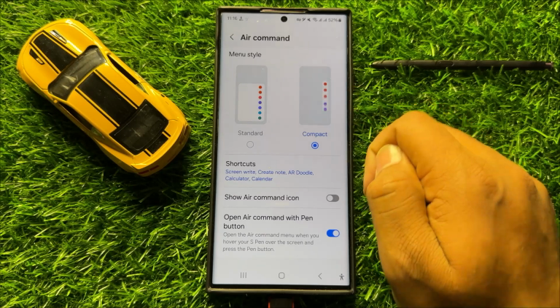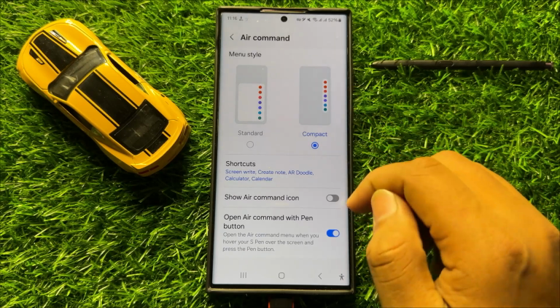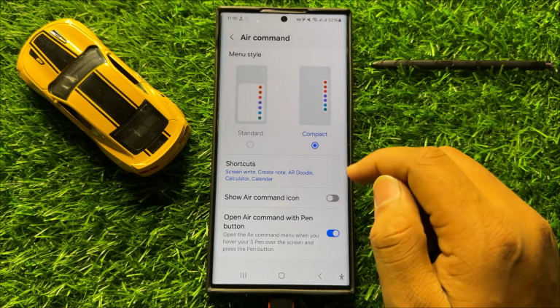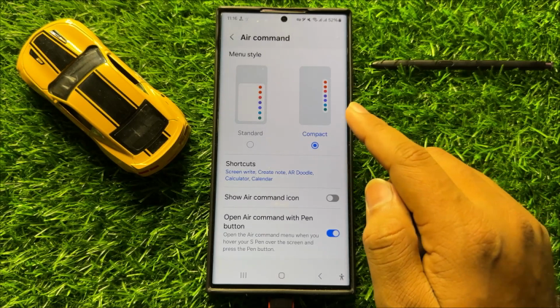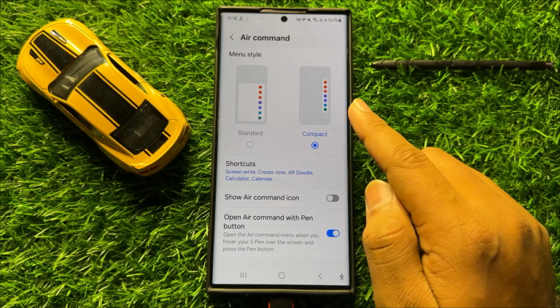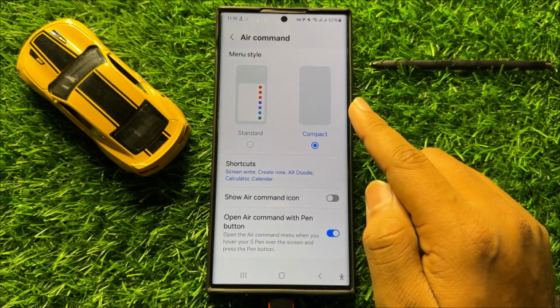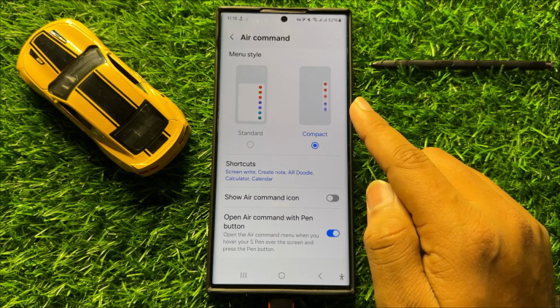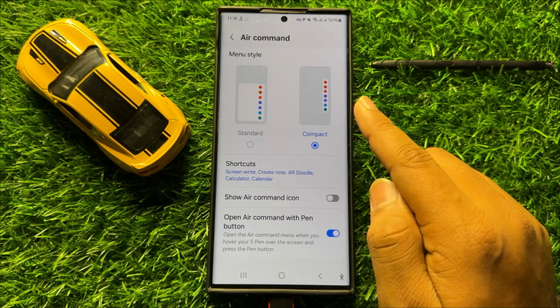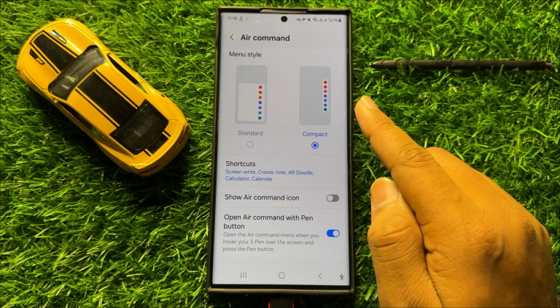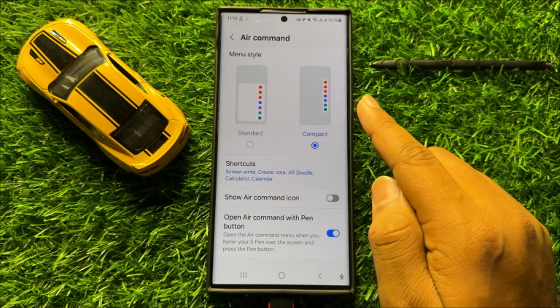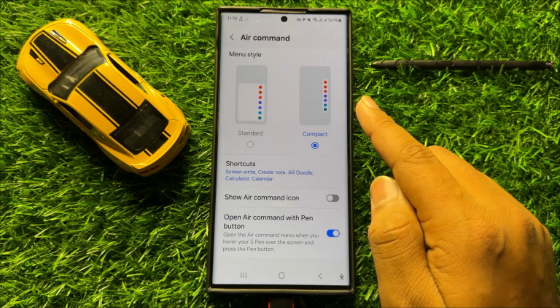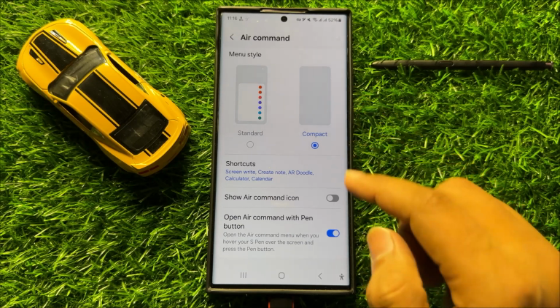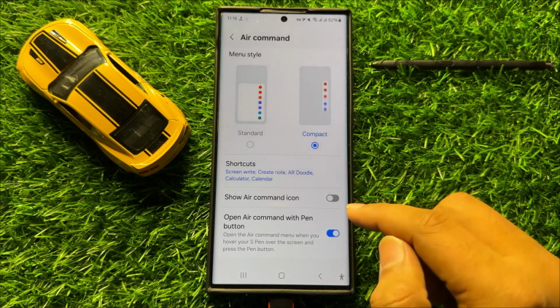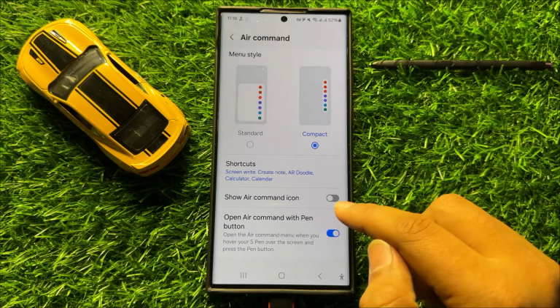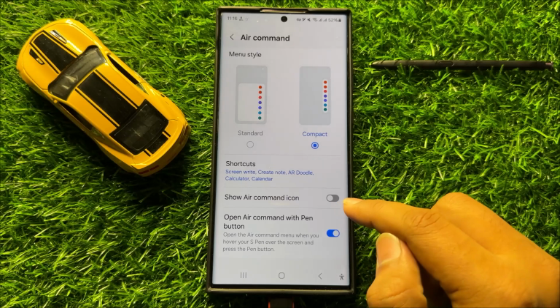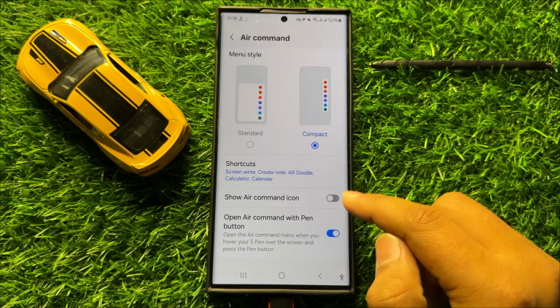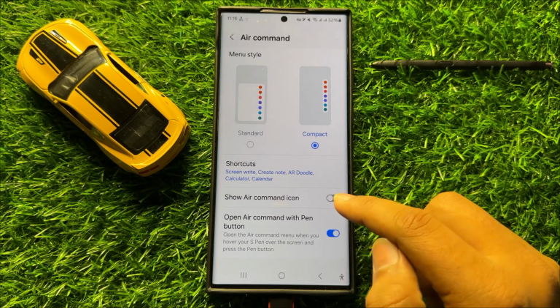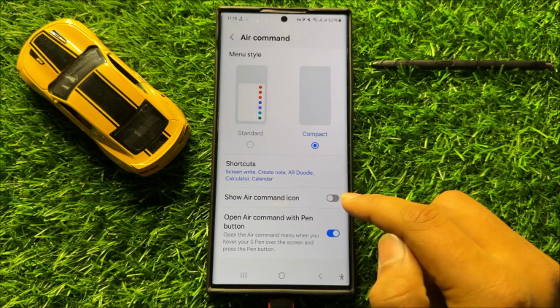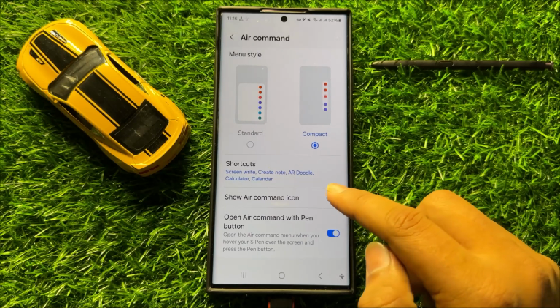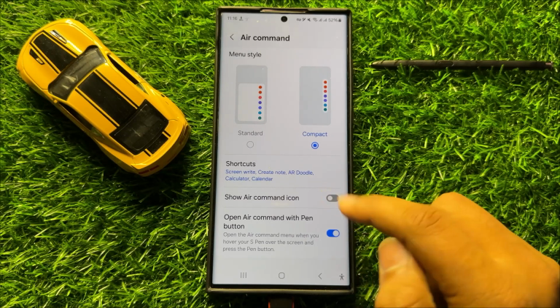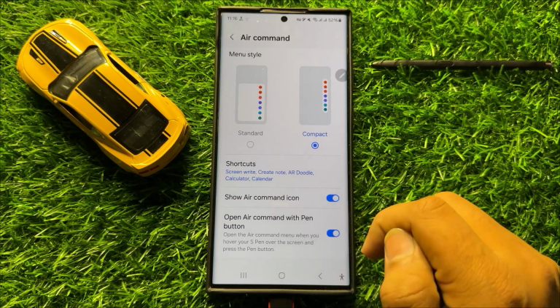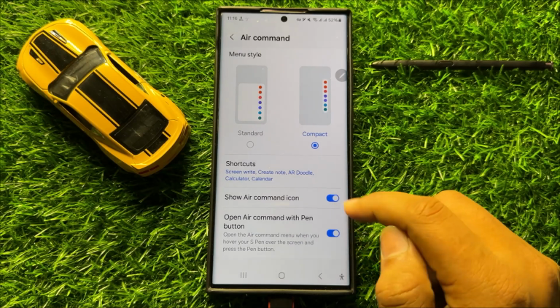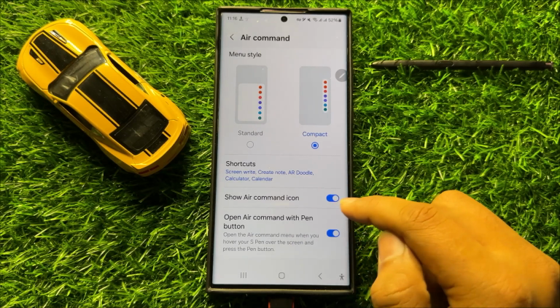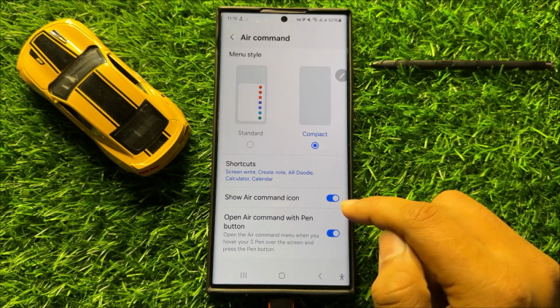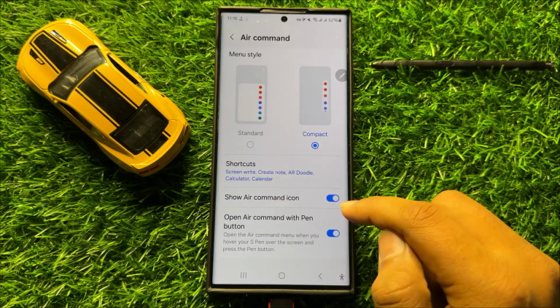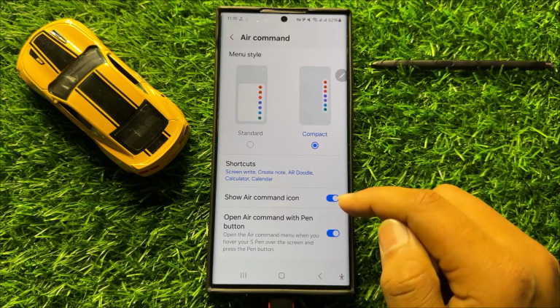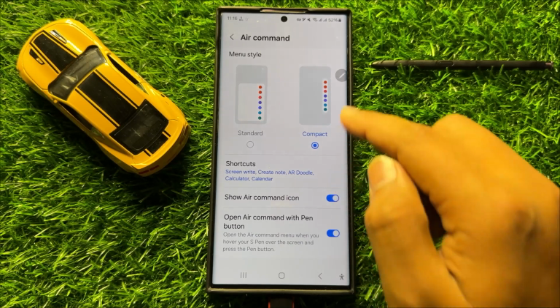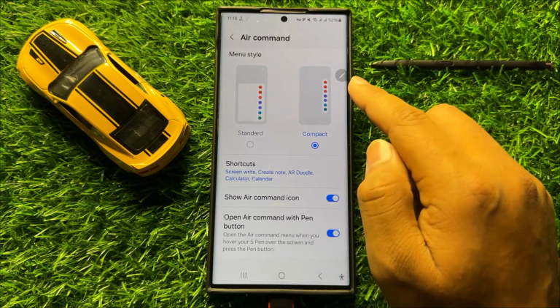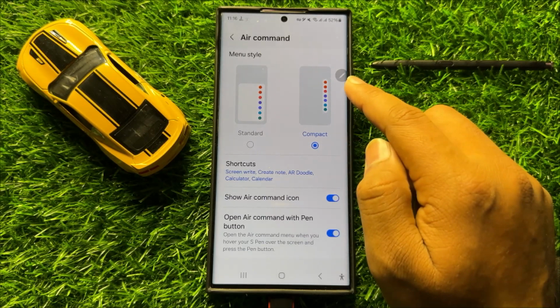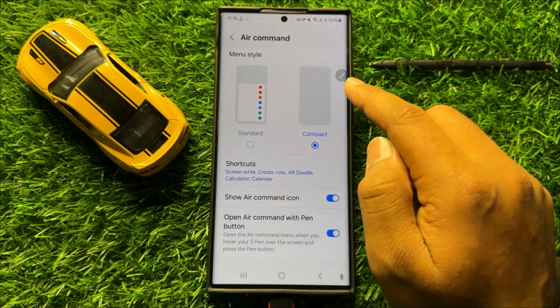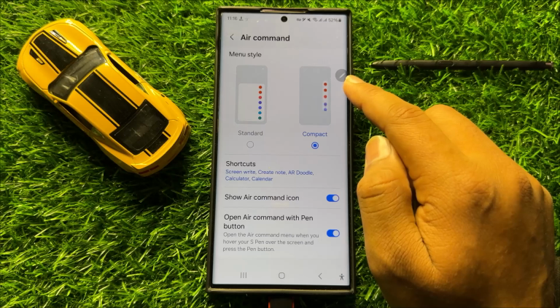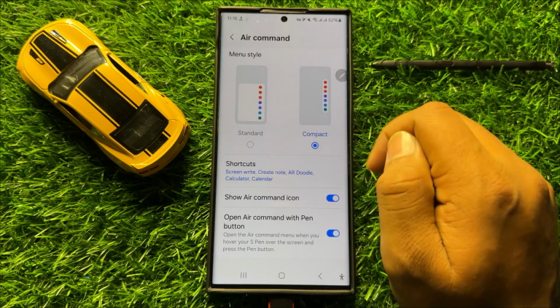And if you want to show the S Pen Air Command icon again, then tap on this button to turn it on. After turning on, the icon will appear on the screen.